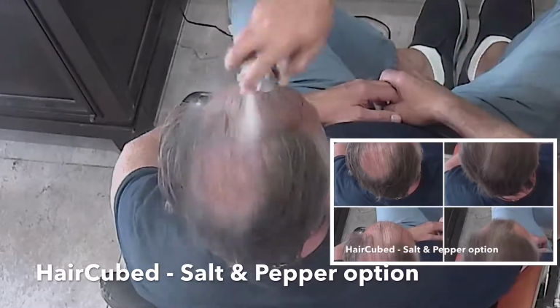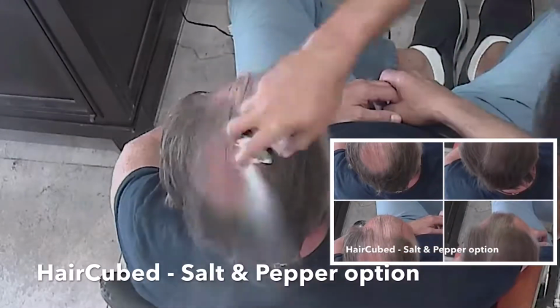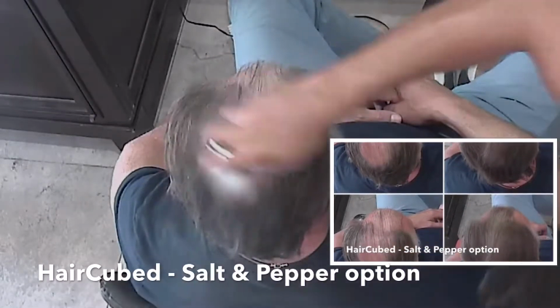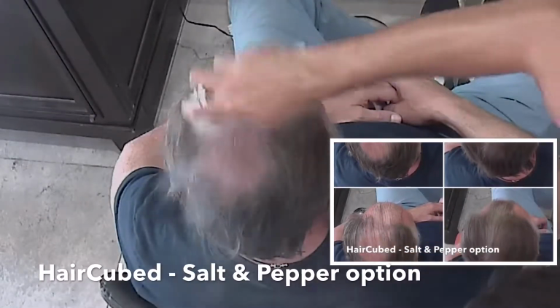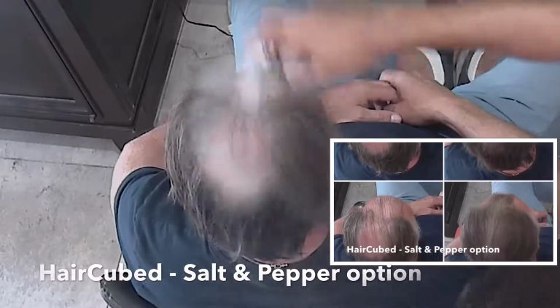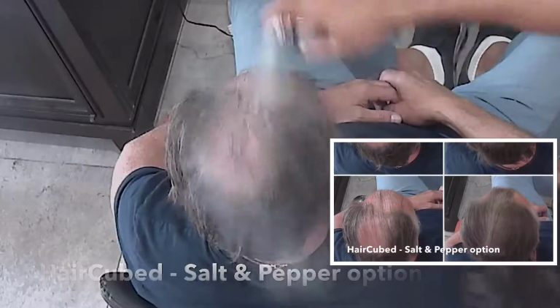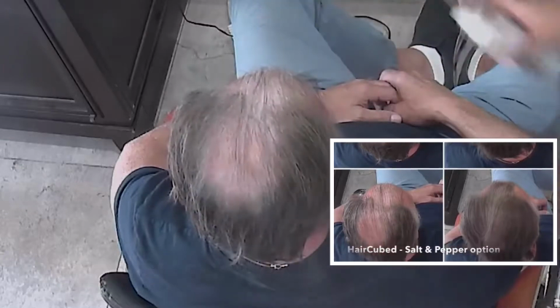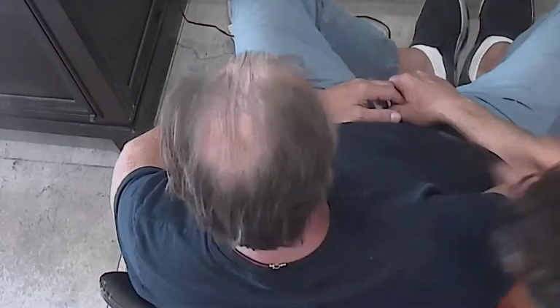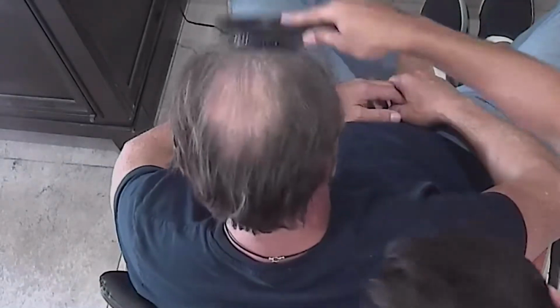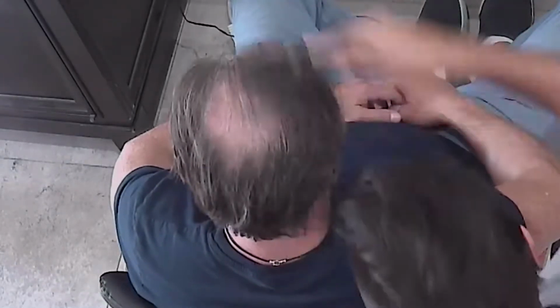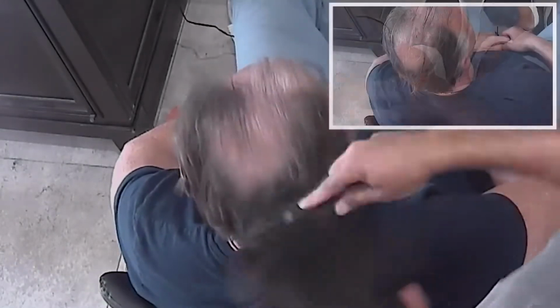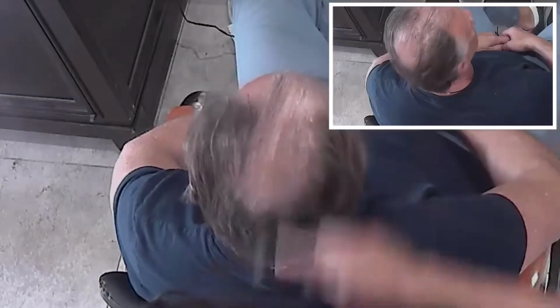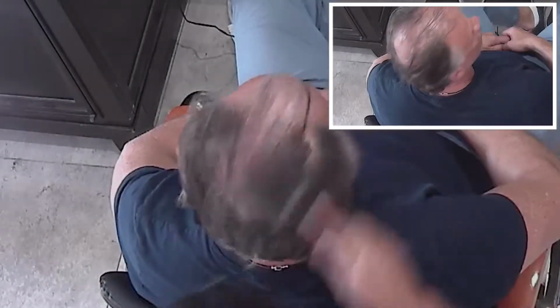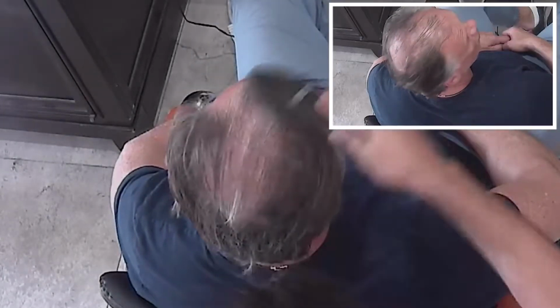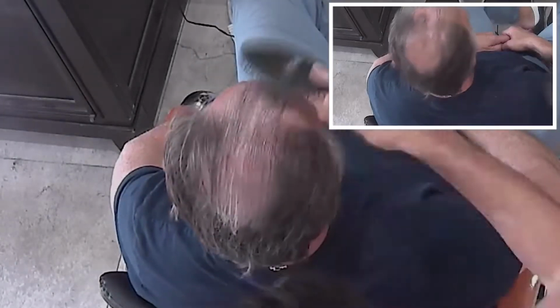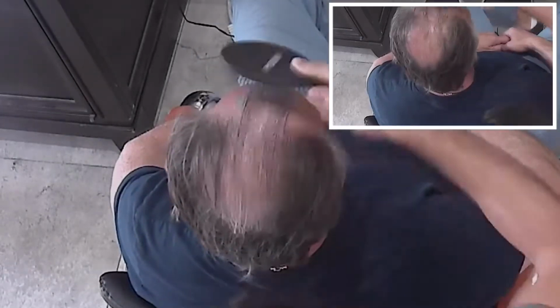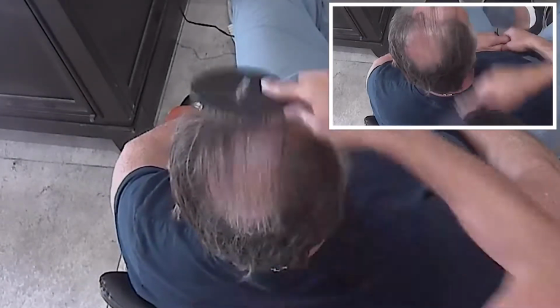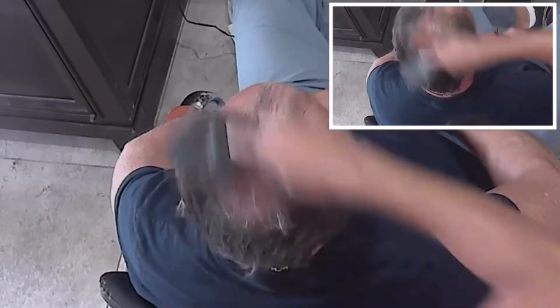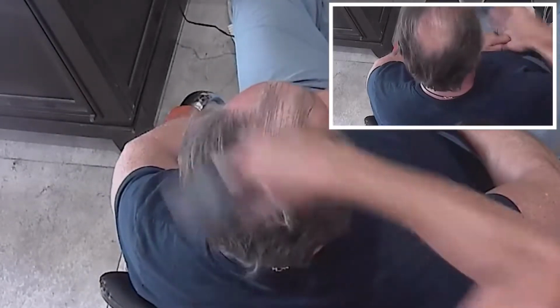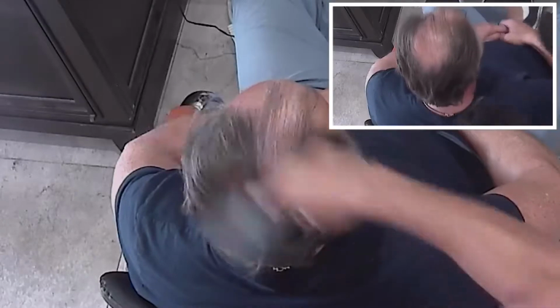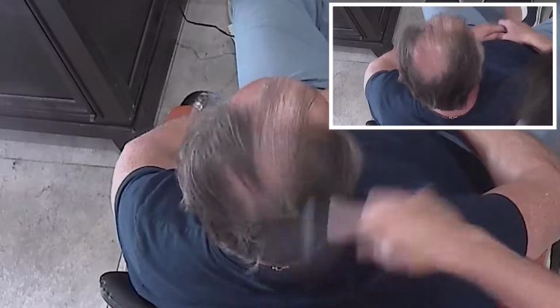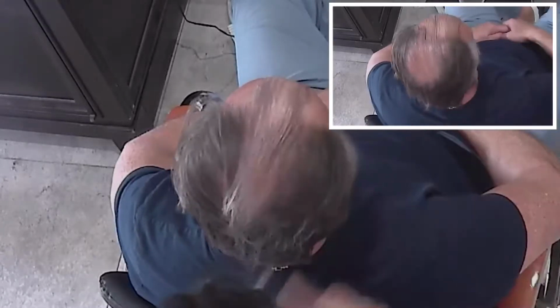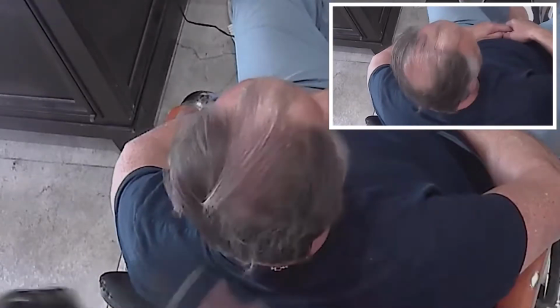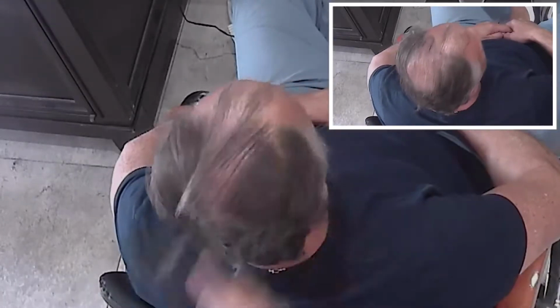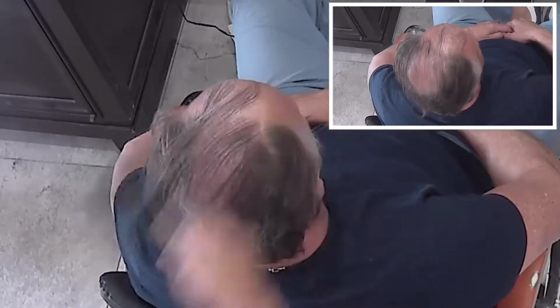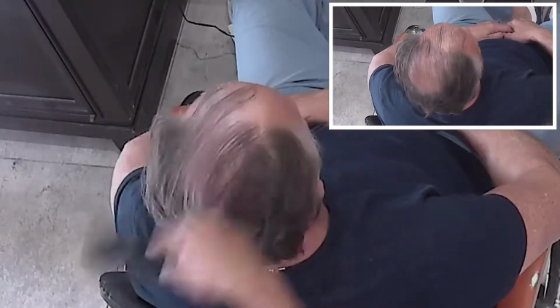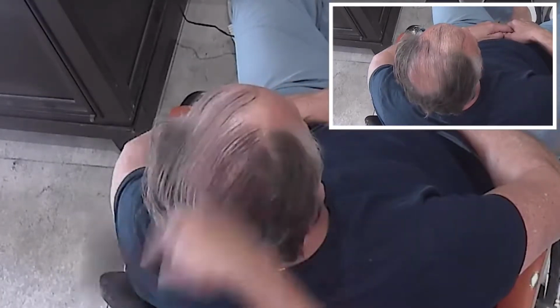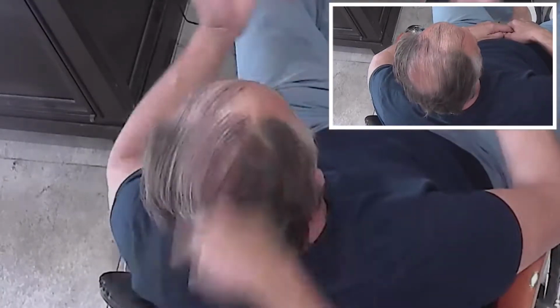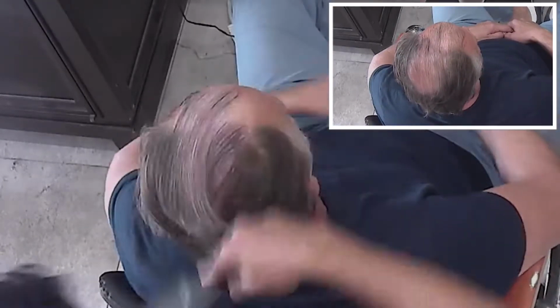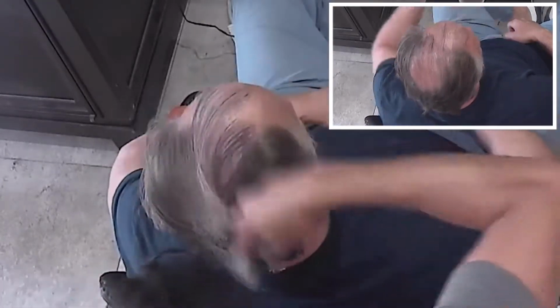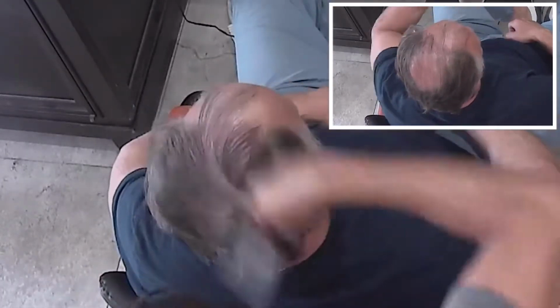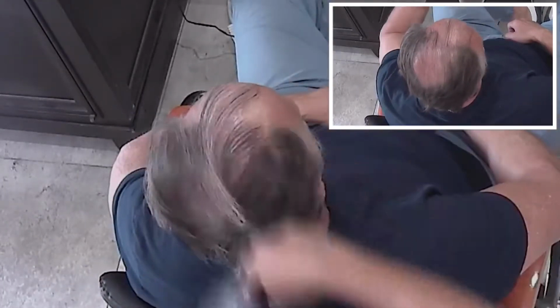Shampoo your hair and then make sure it's completely dry. Shake can well and spray 3 to 5 inches away onto thinning hair. Brush the hair for 30 seconds — you'll see and feel the thickness with every stroke of the brush.